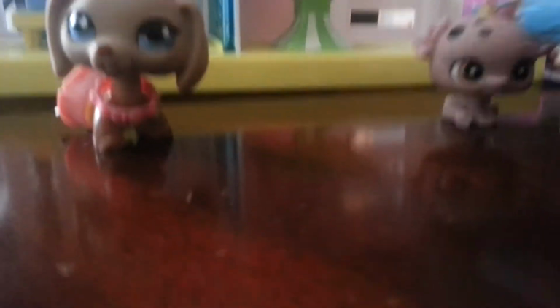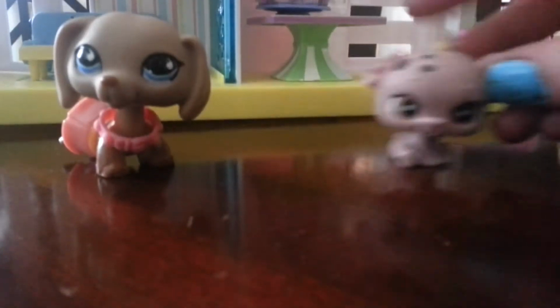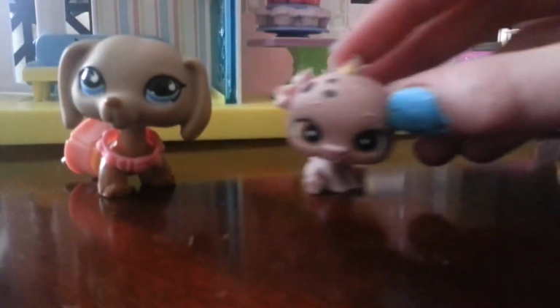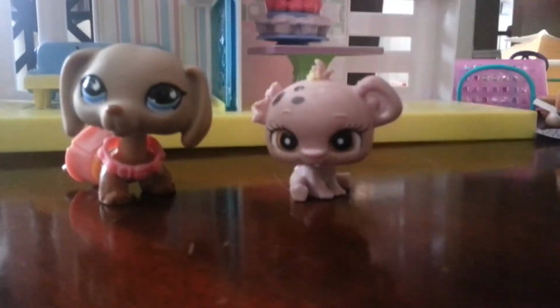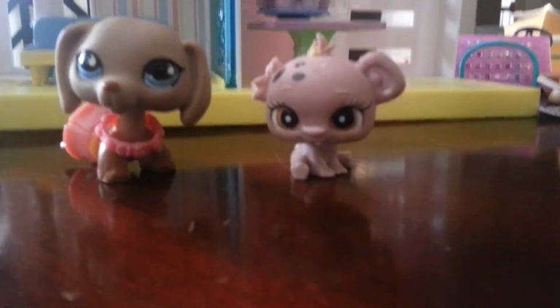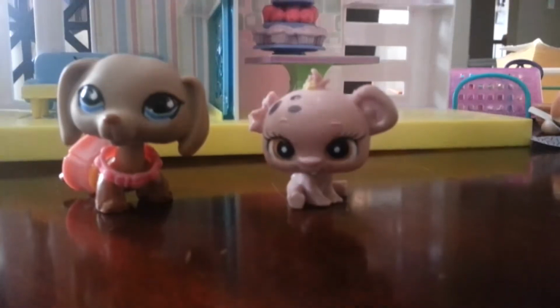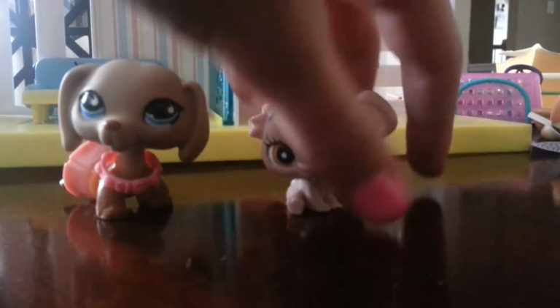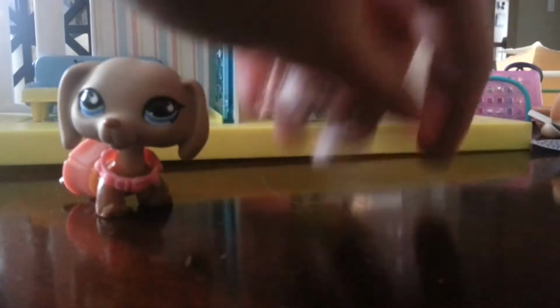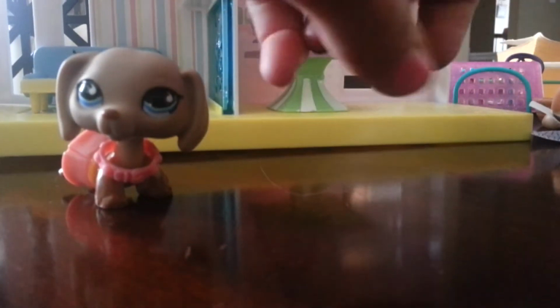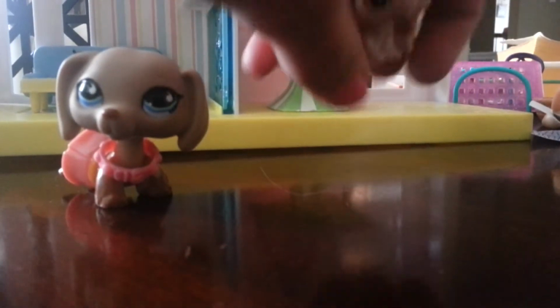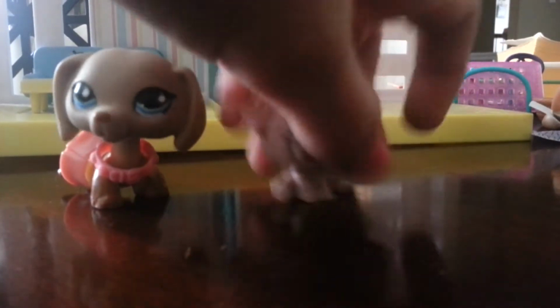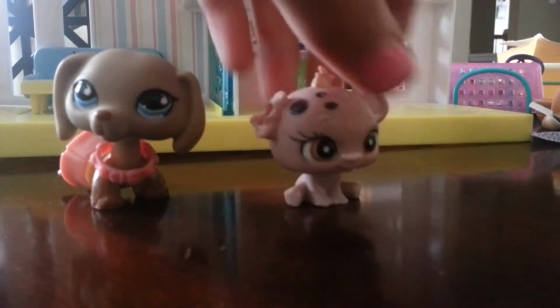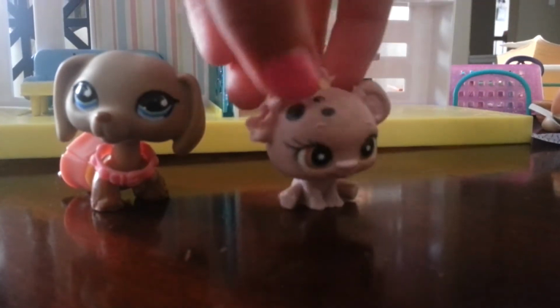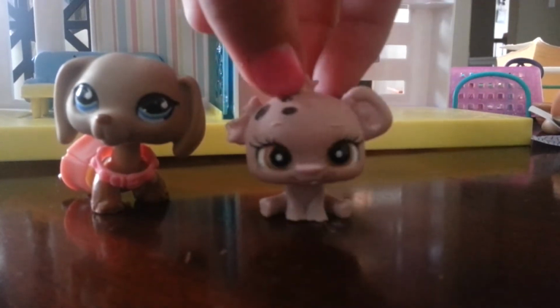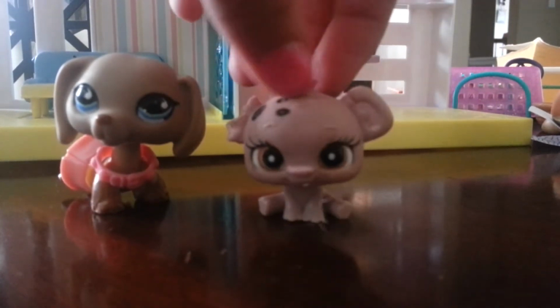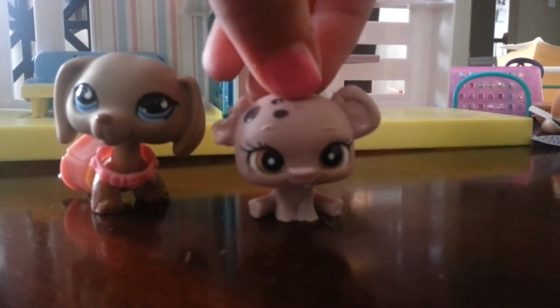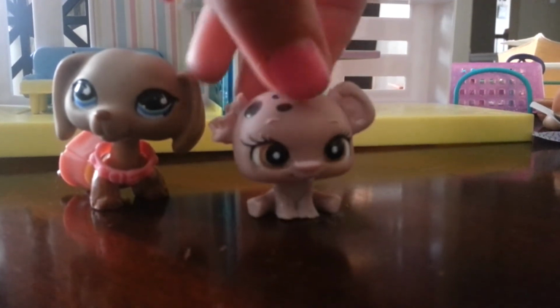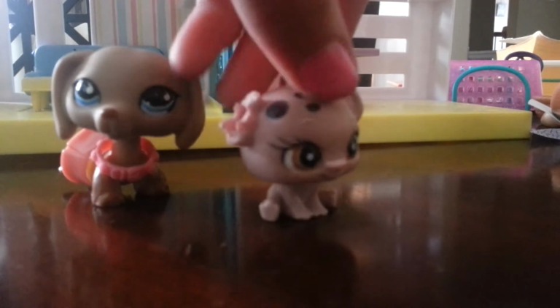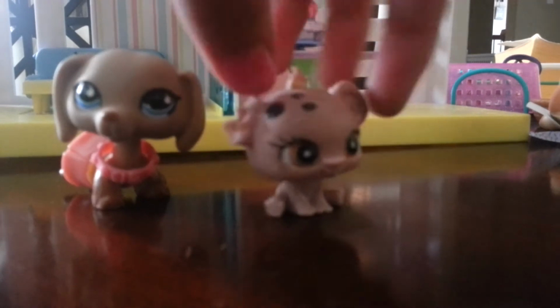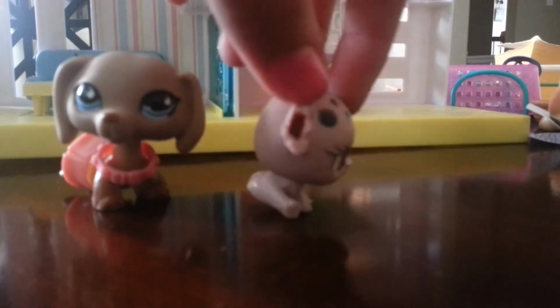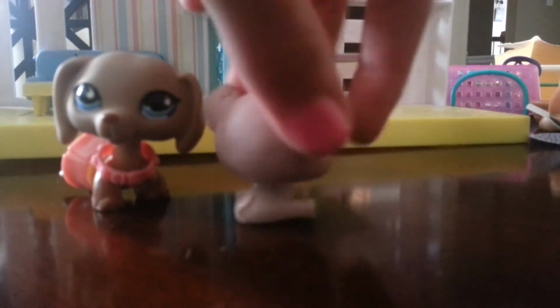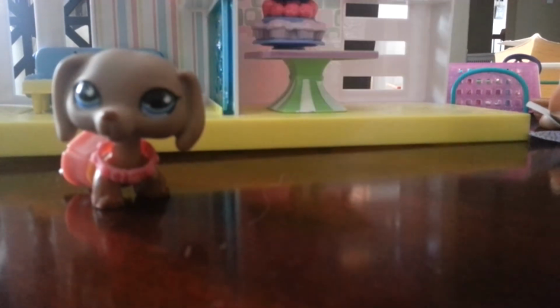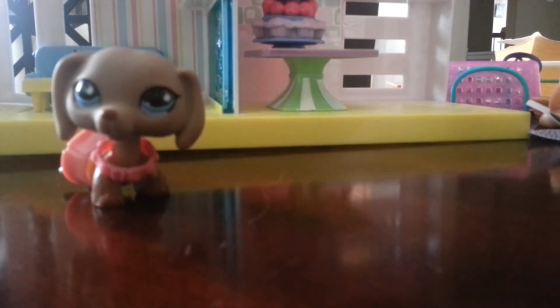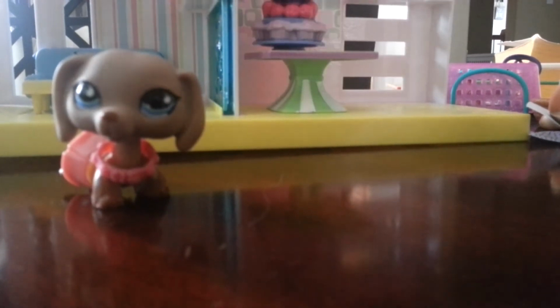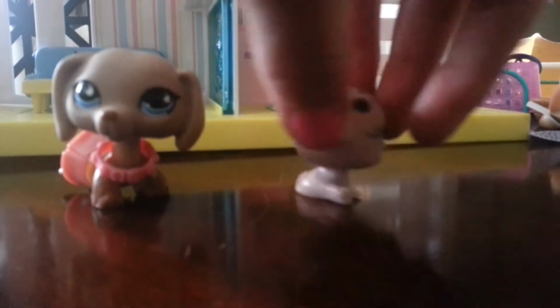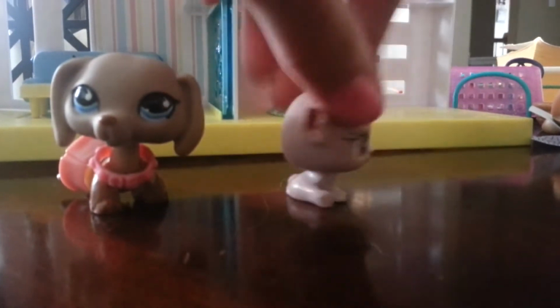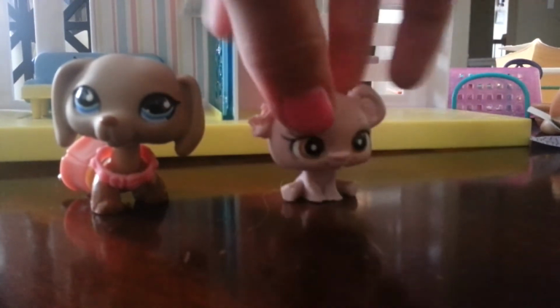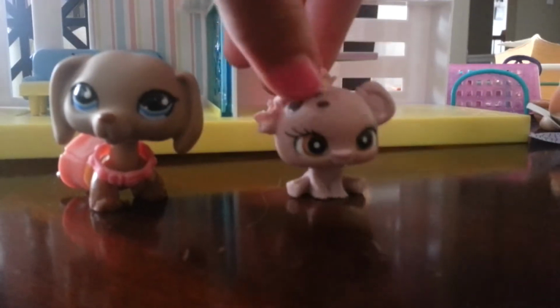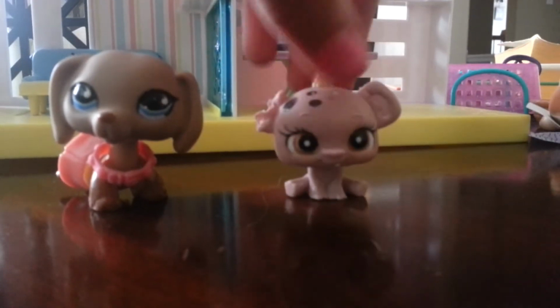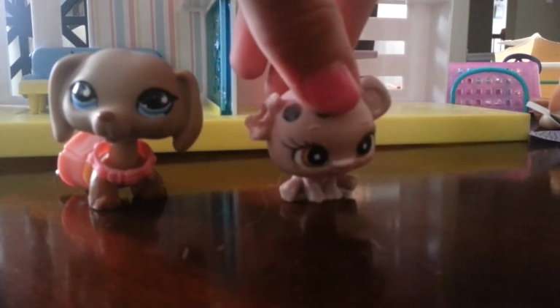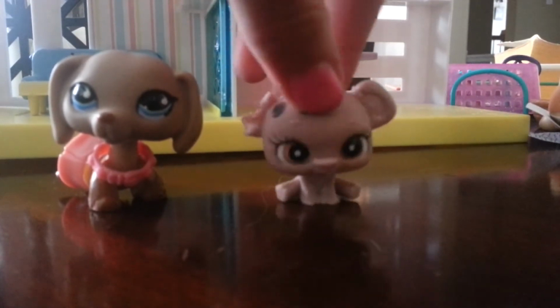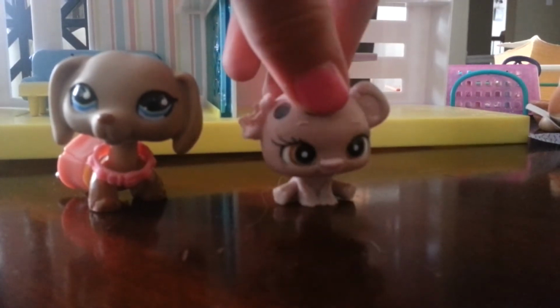I mean, most of my friends think she's ugly. If you think she's ugly, I don't care, because I think she's cute. Of course, Aries — you're a frizzle!